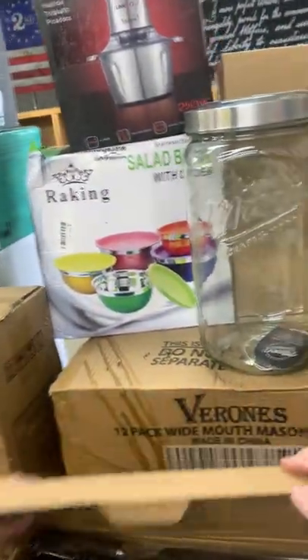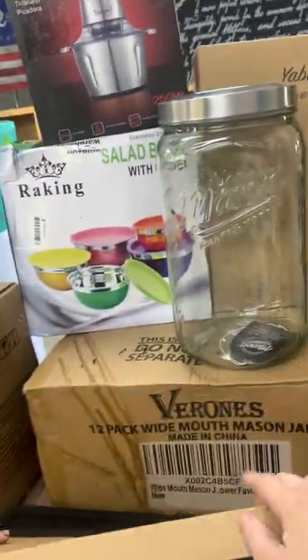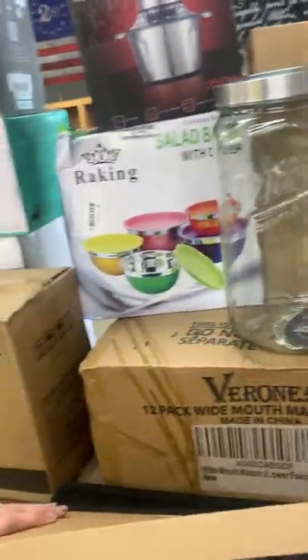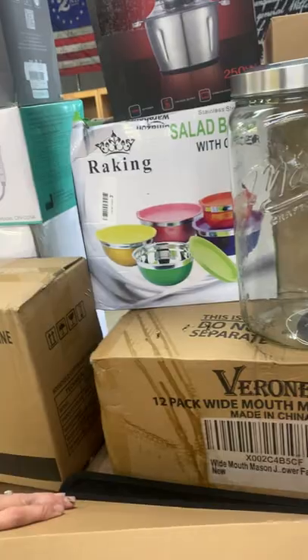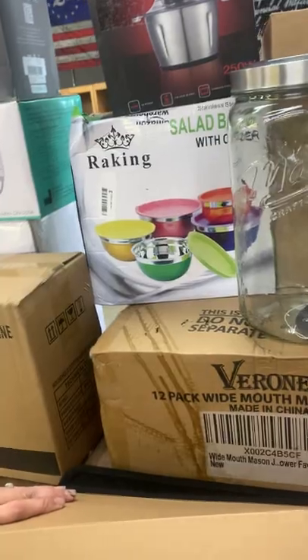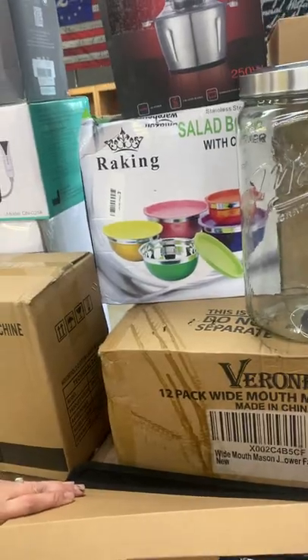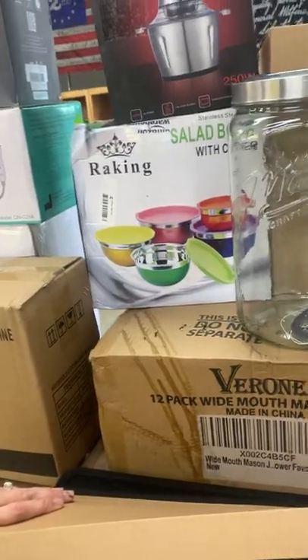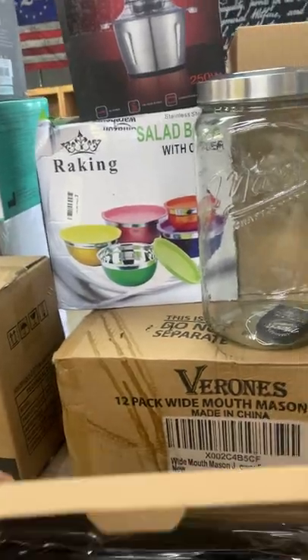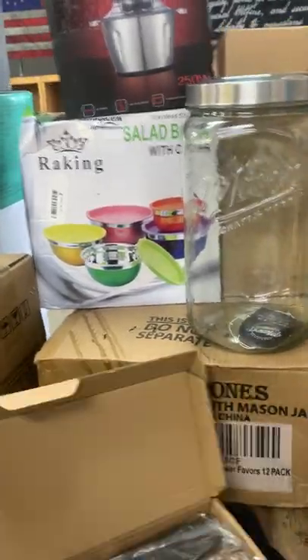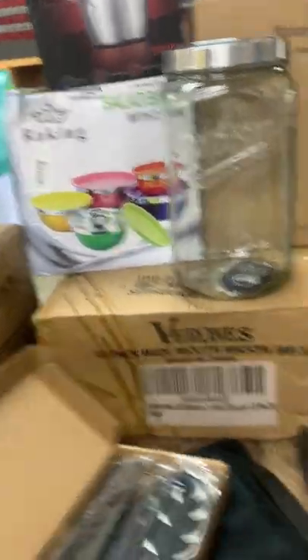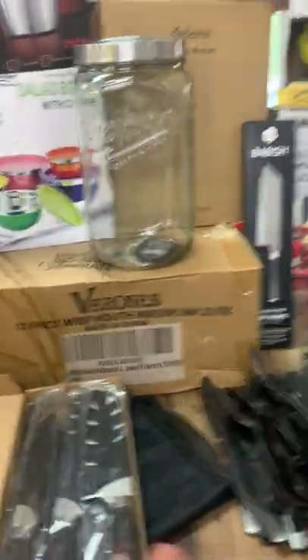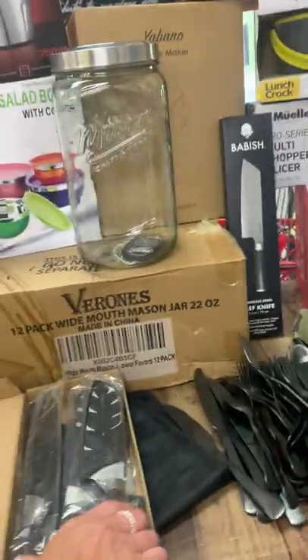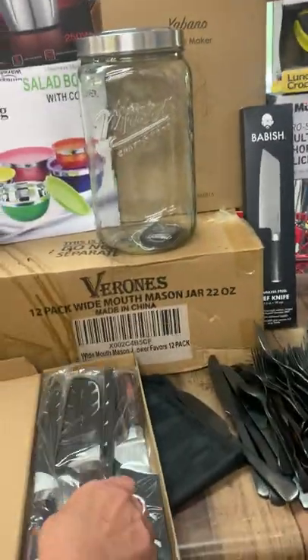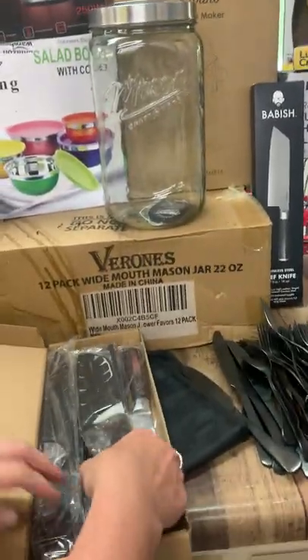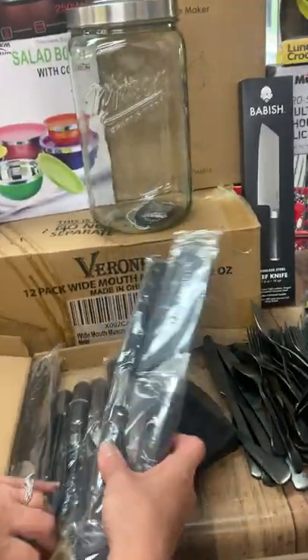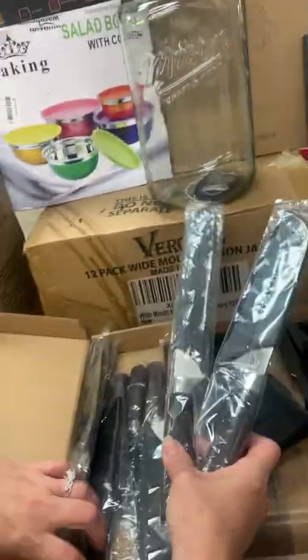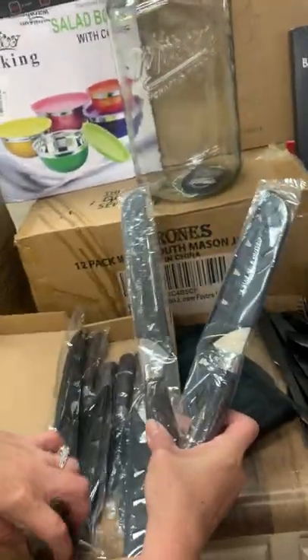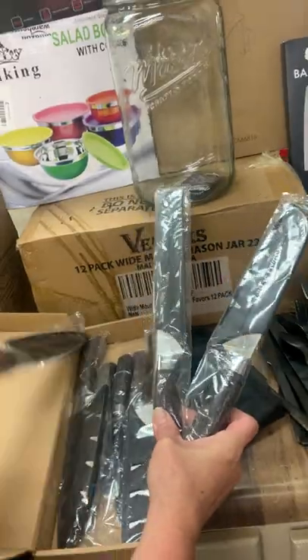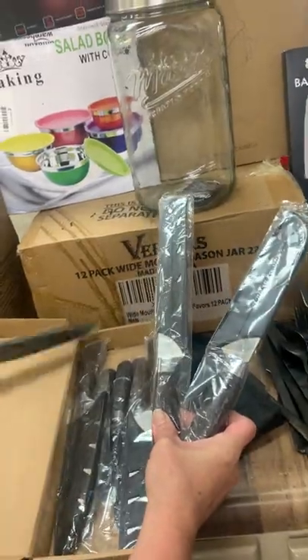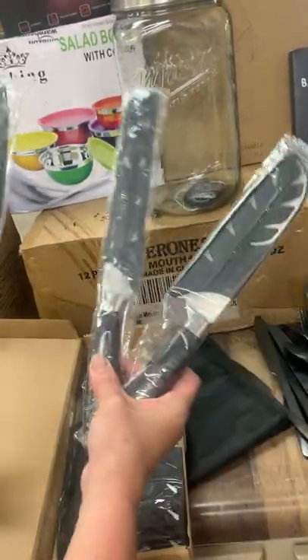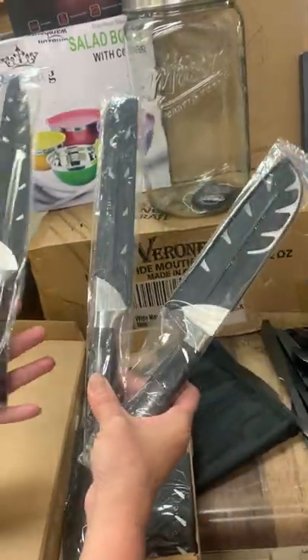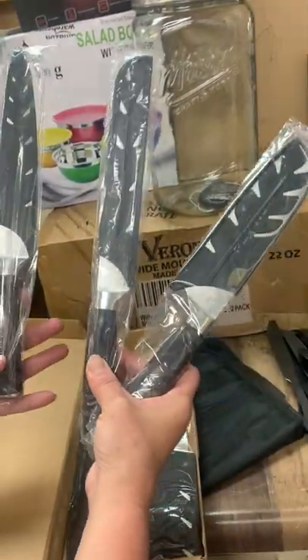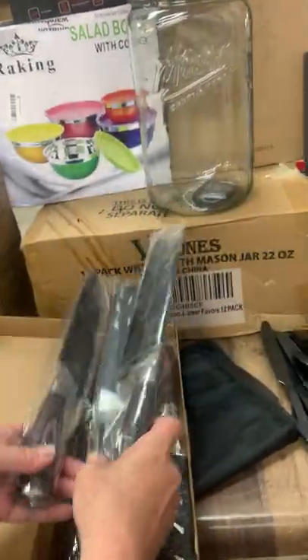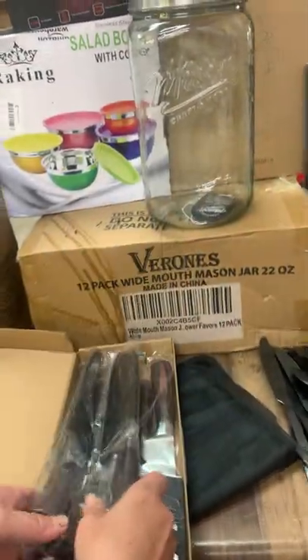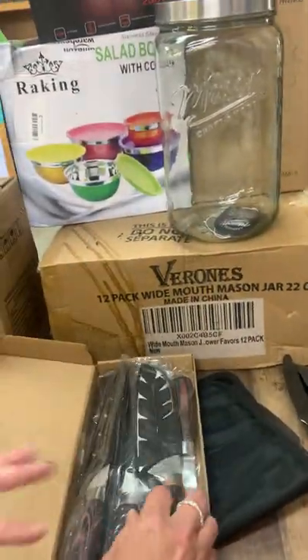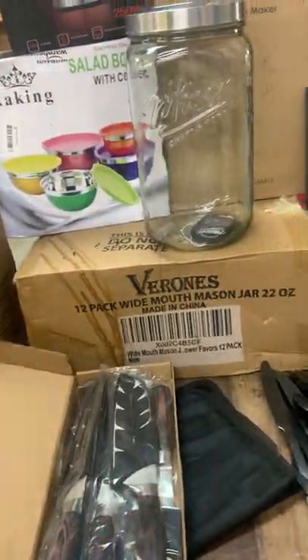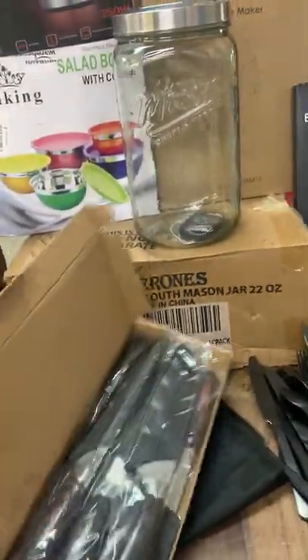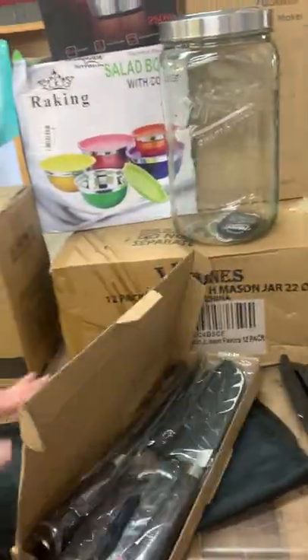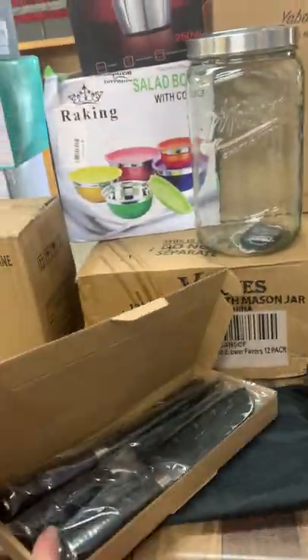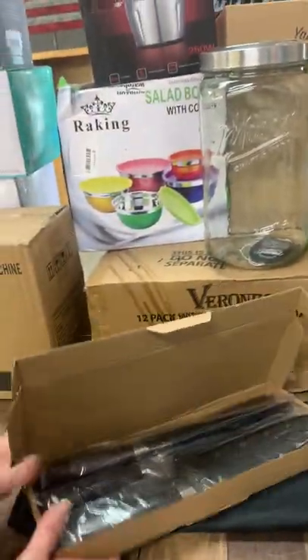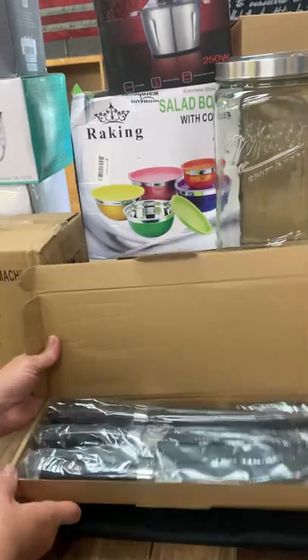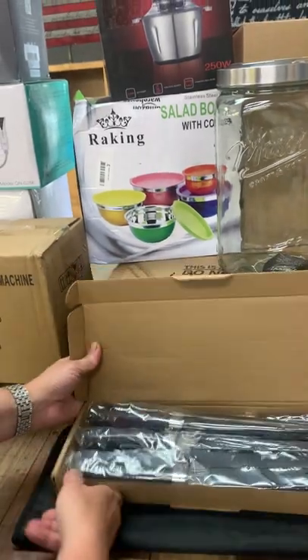These are Mason jars — really nice. This is a nice knife set and they're heavy knives.